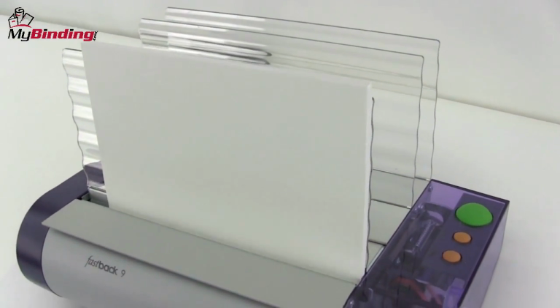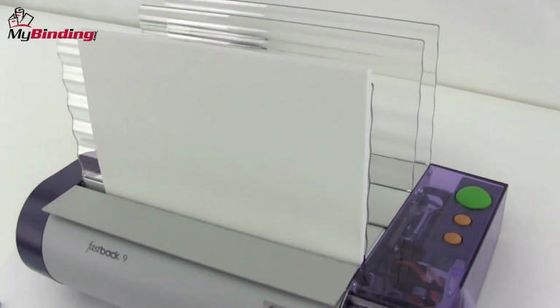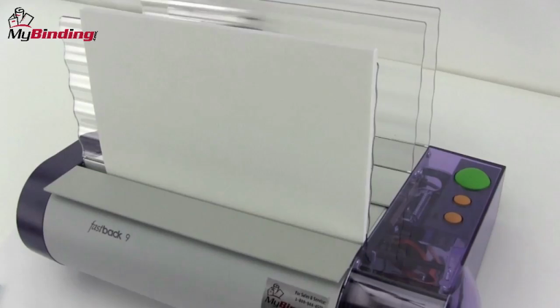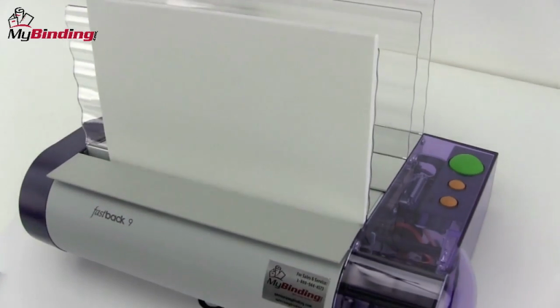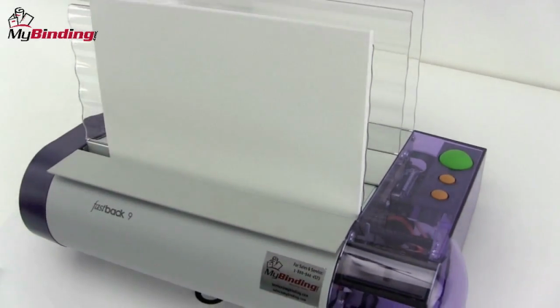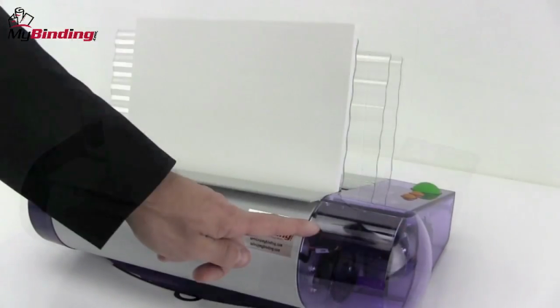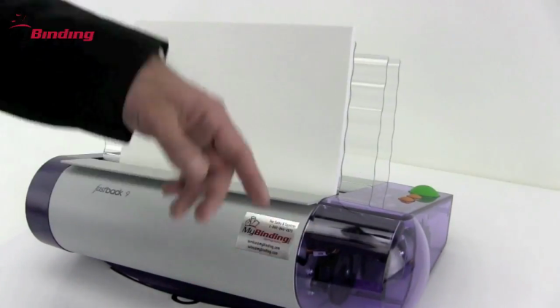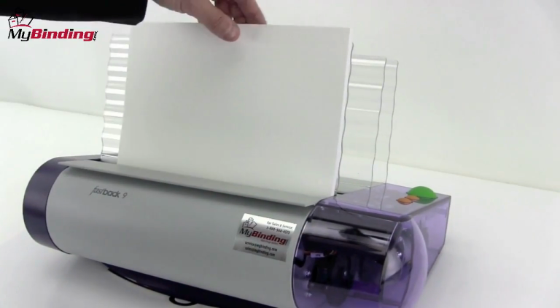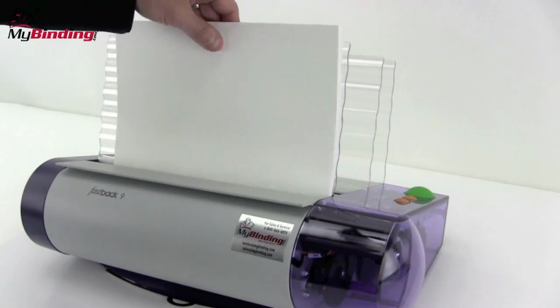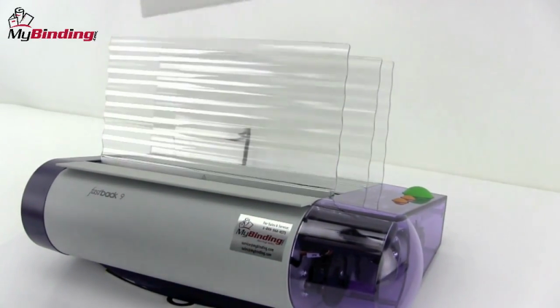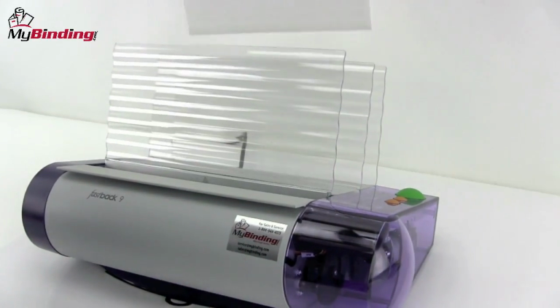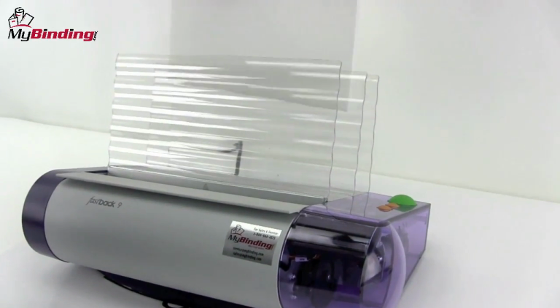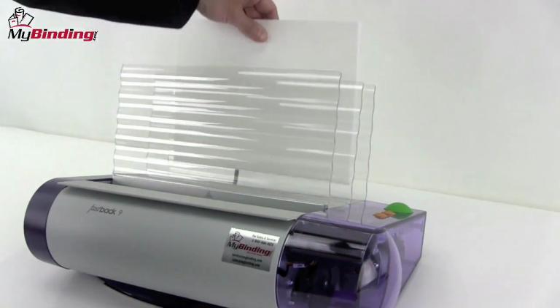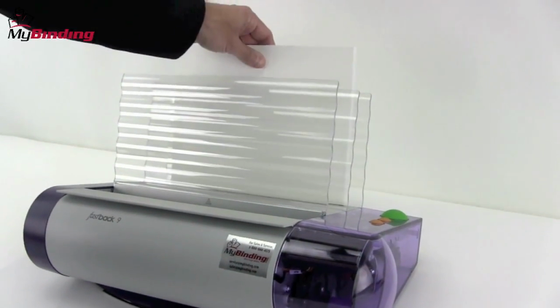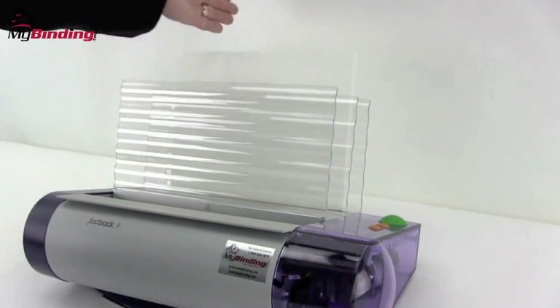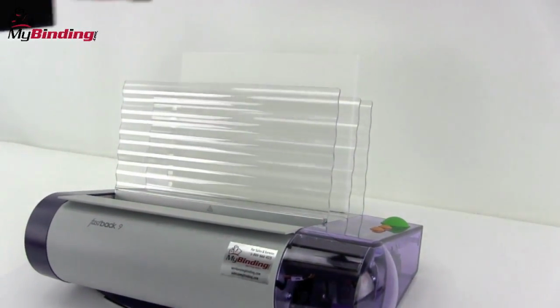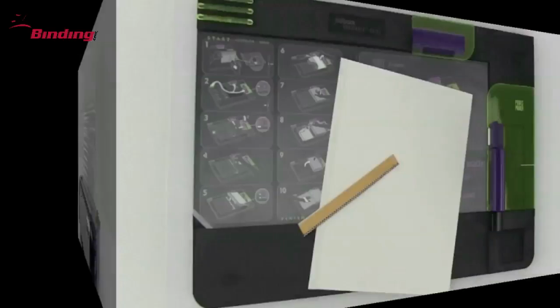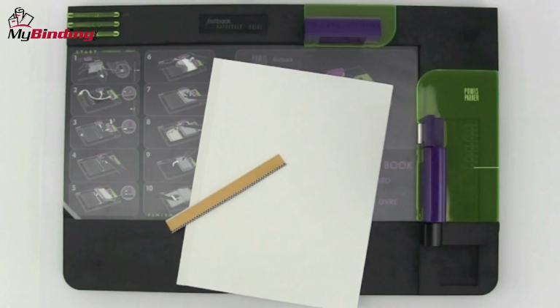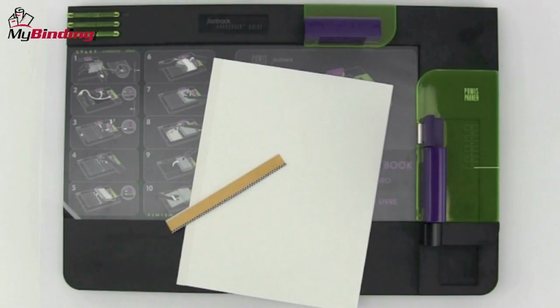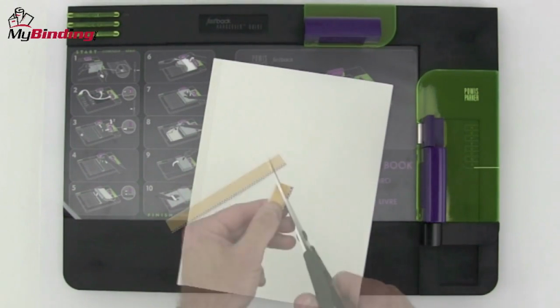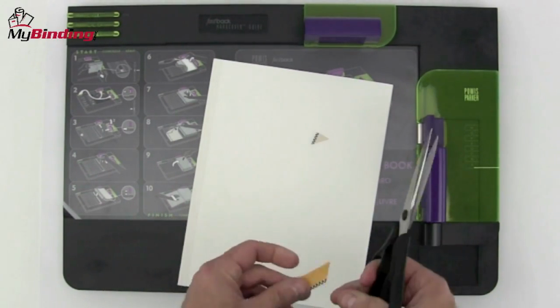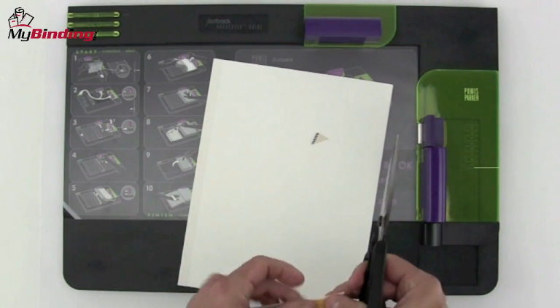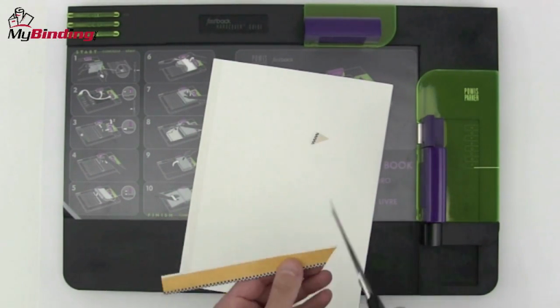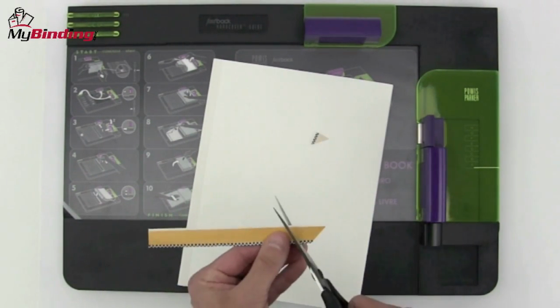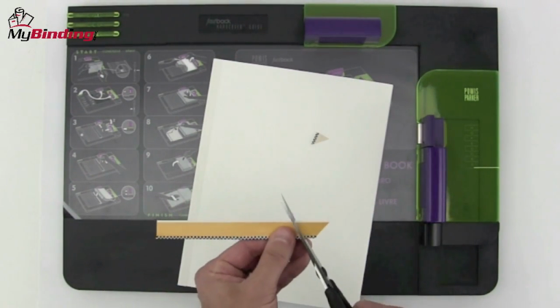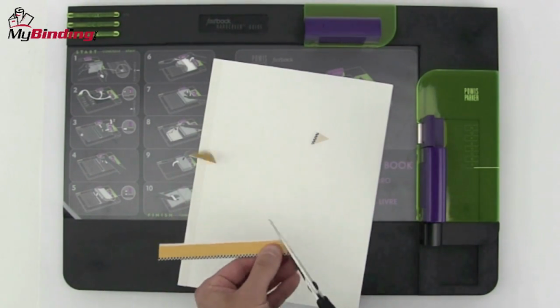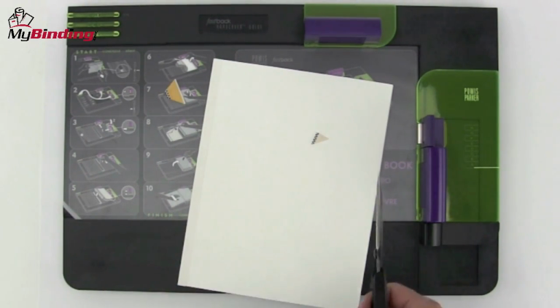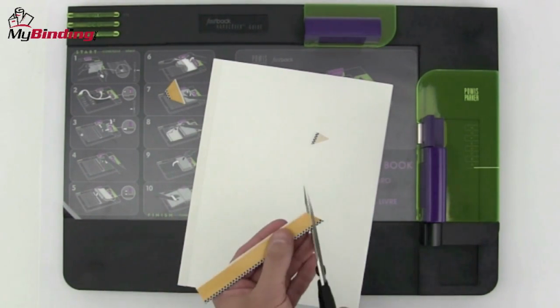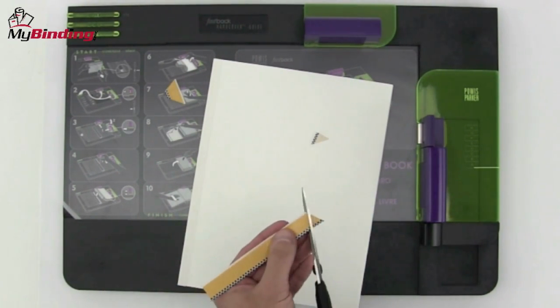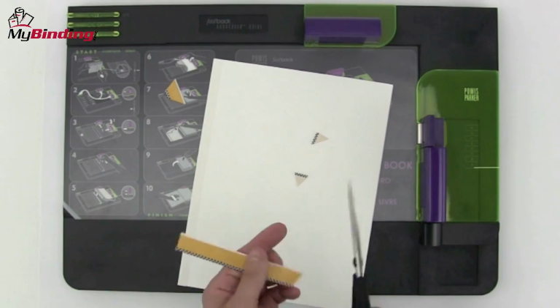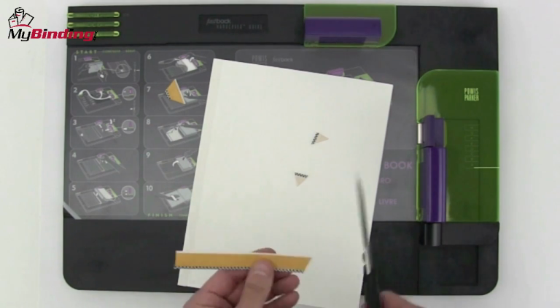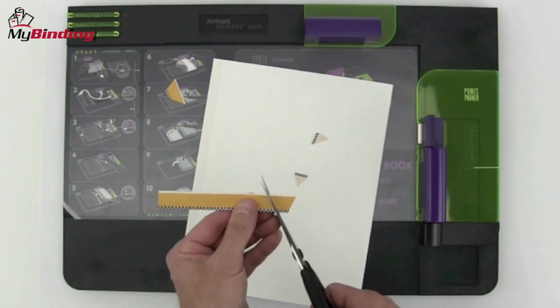After it's all done, remove it and let it cool completely. While the inside of the book is cooling, you can begin to prep the outside. These little strips add a texture that's not necessary for binding the book — it just looks a little nicer in the finished product.